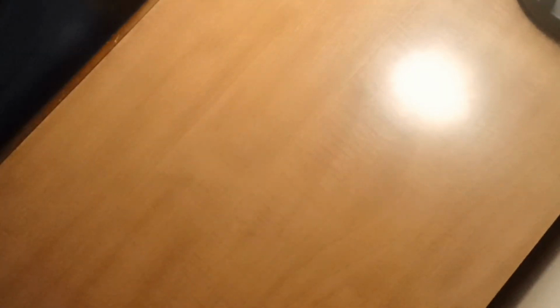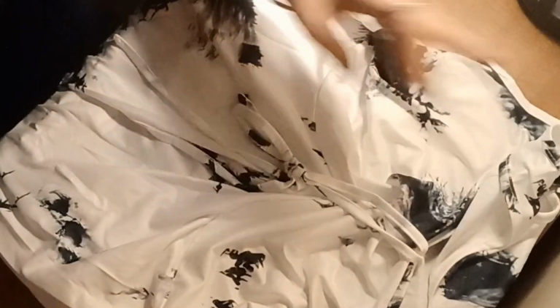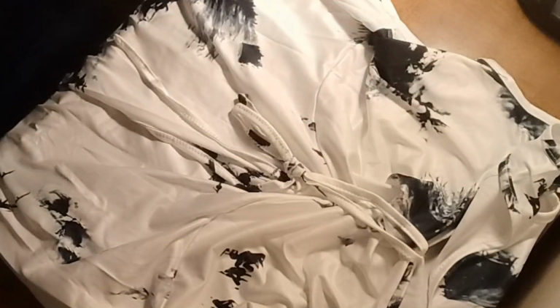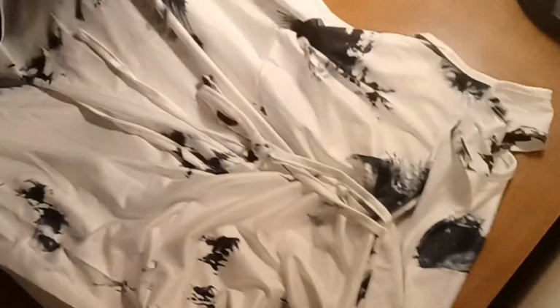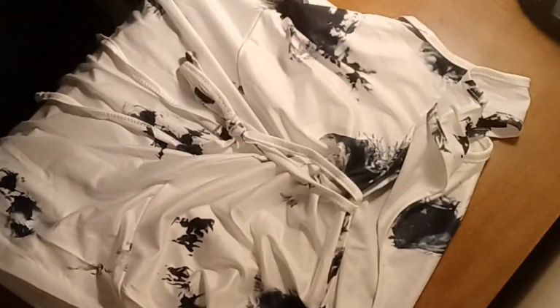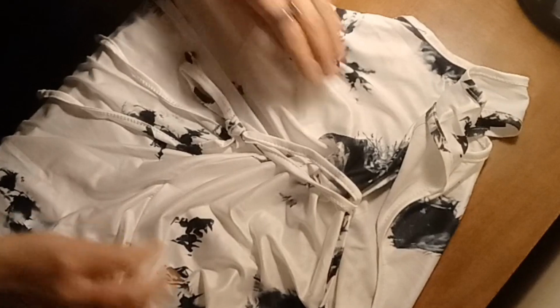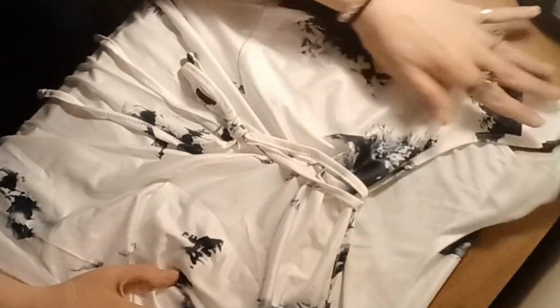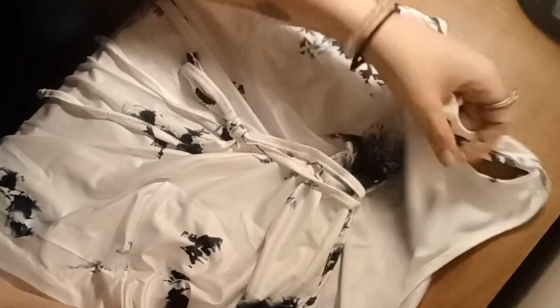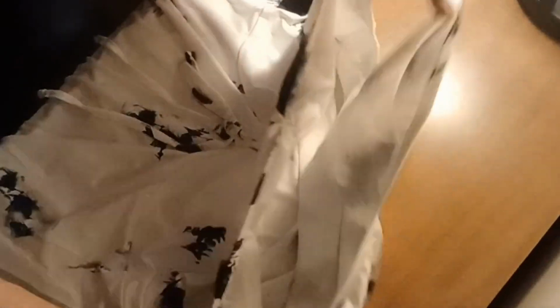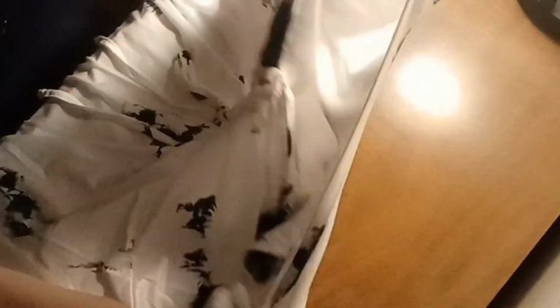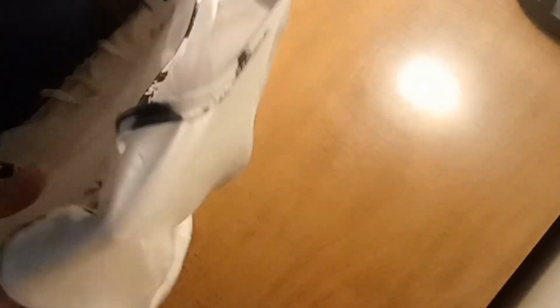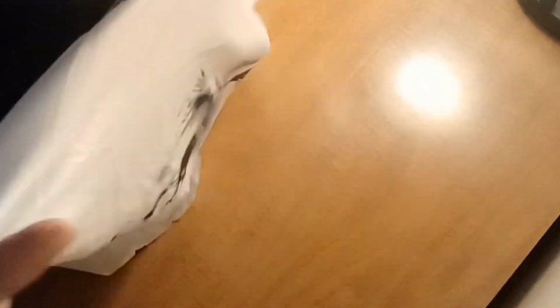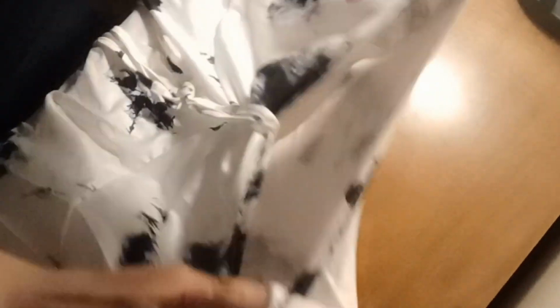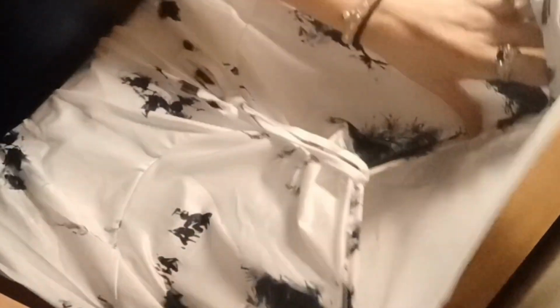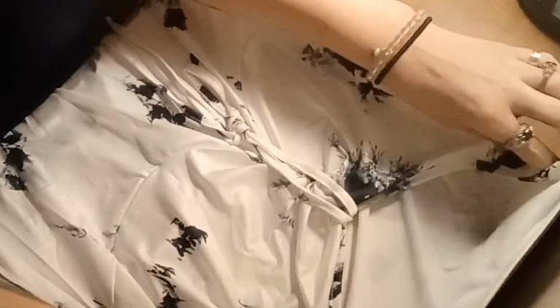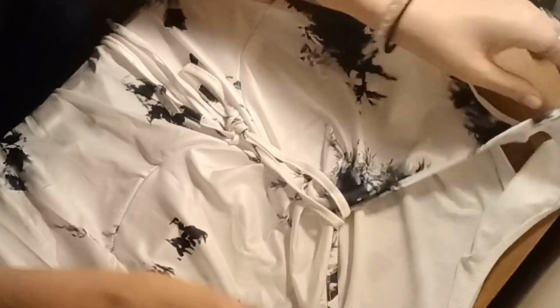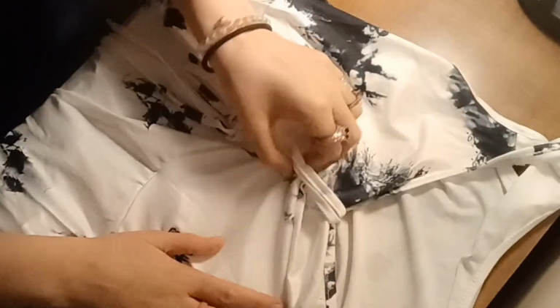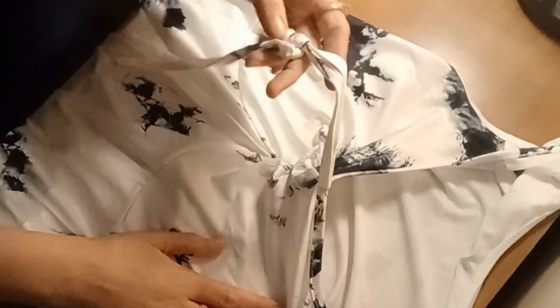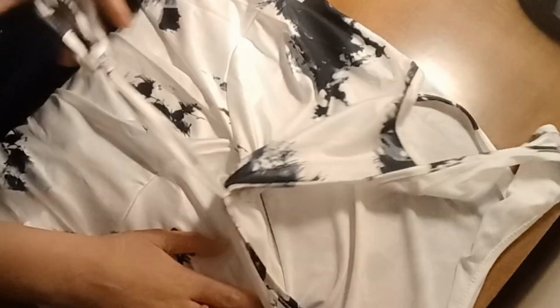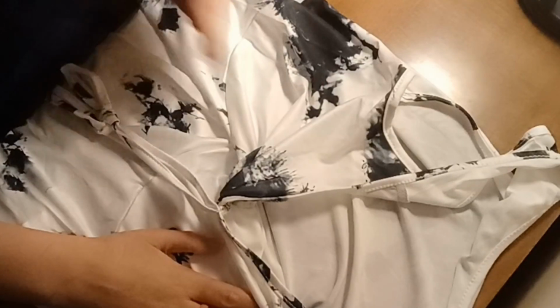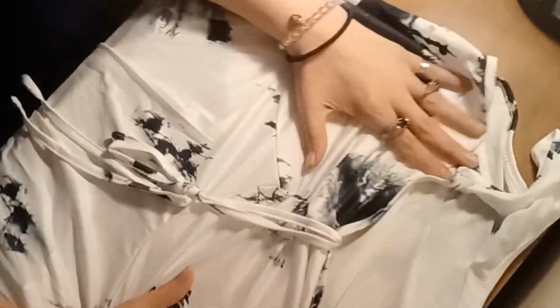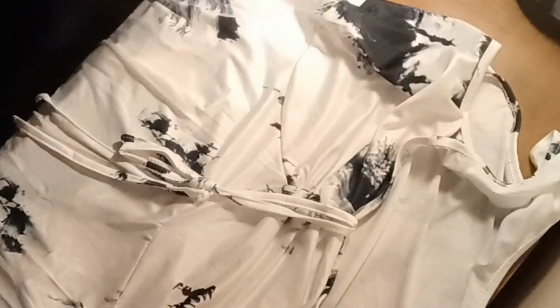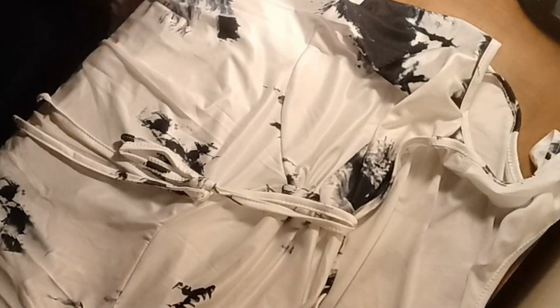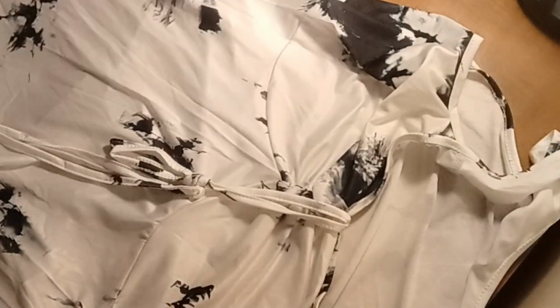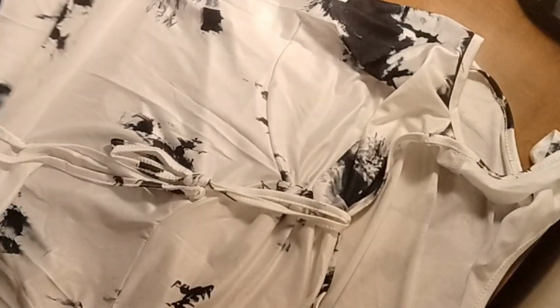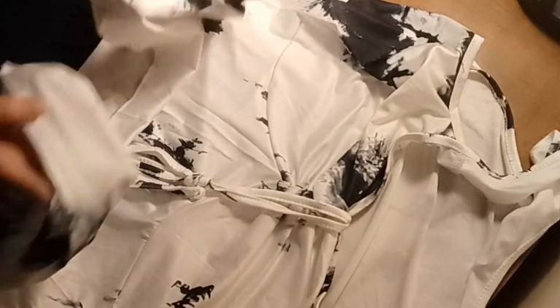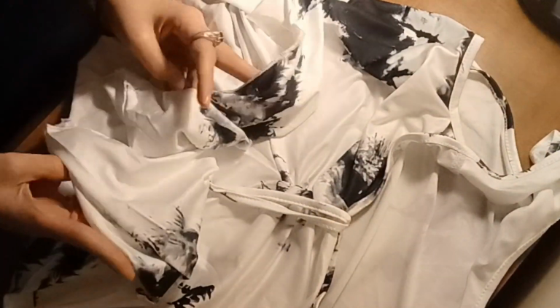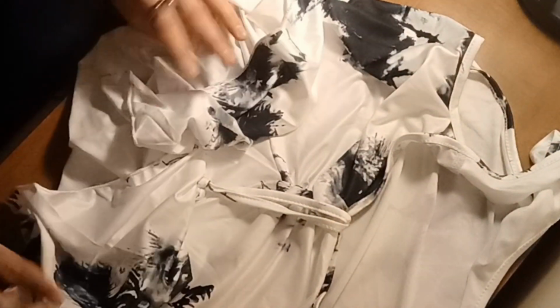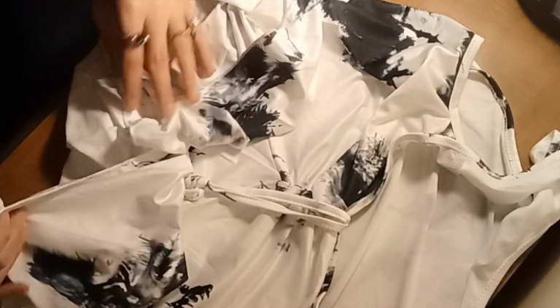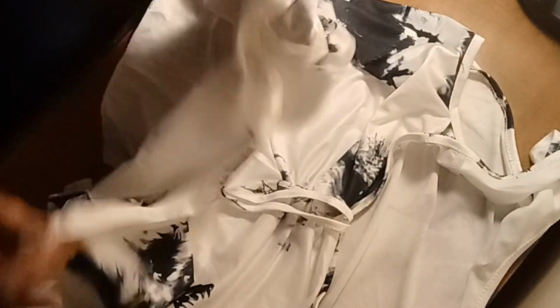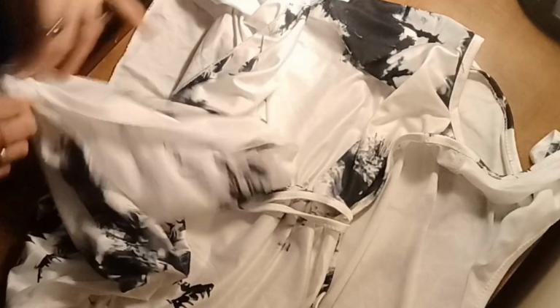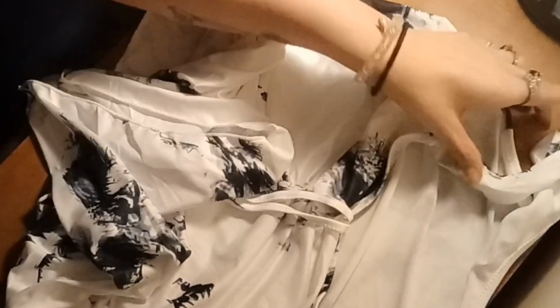Seriously, be careful when you order from Temu — this 1XL will fit me perfectly. Look at this shirt, beautiful shirt.